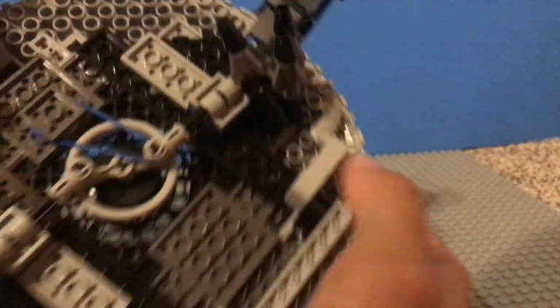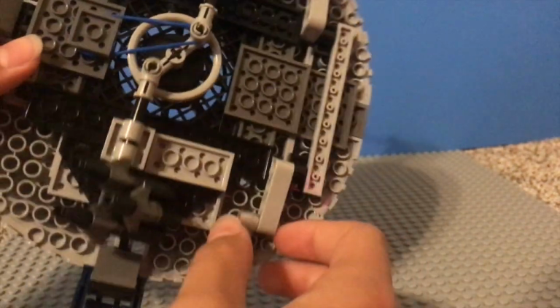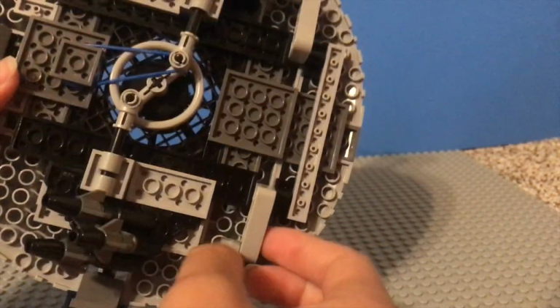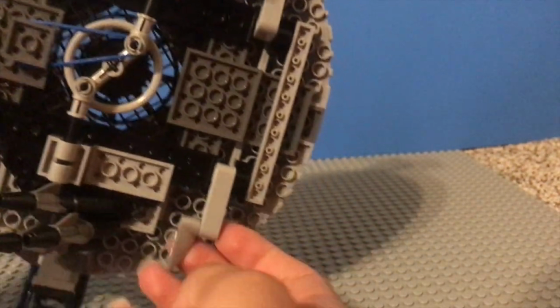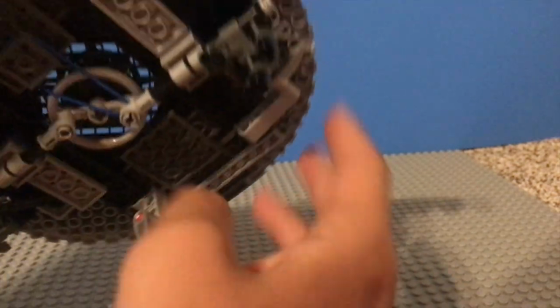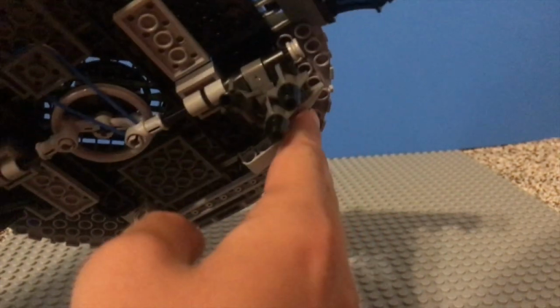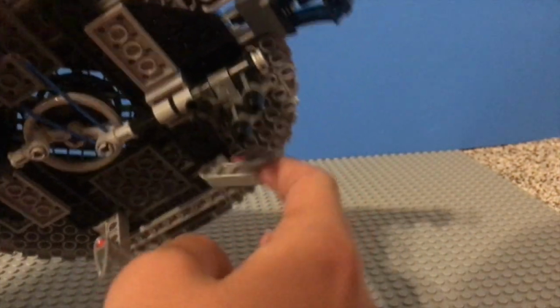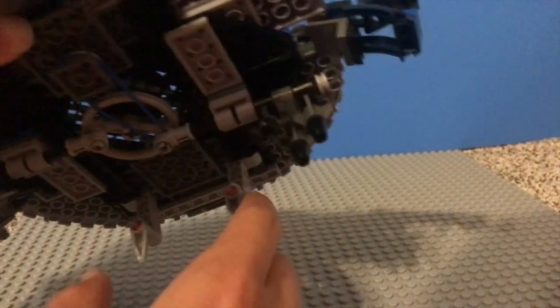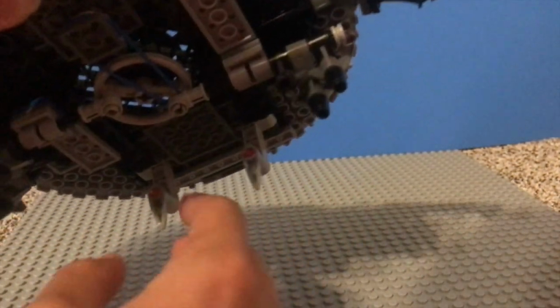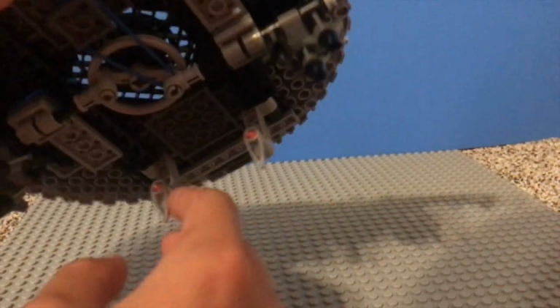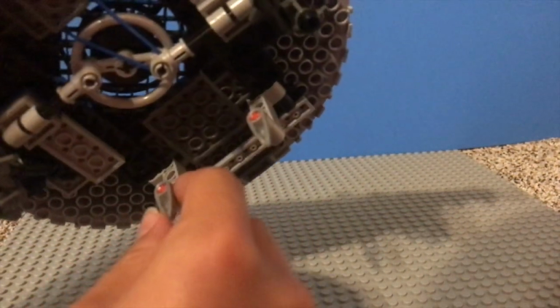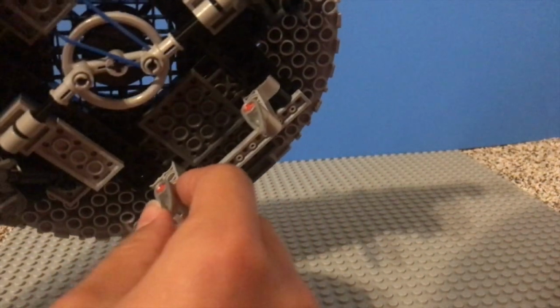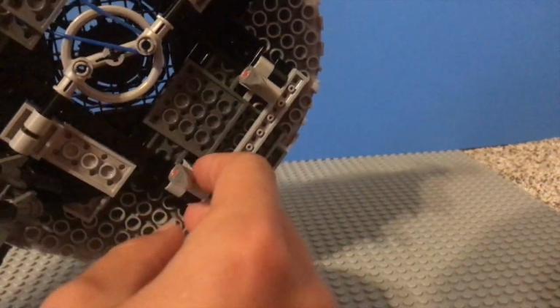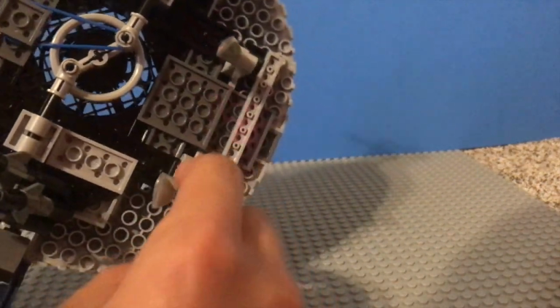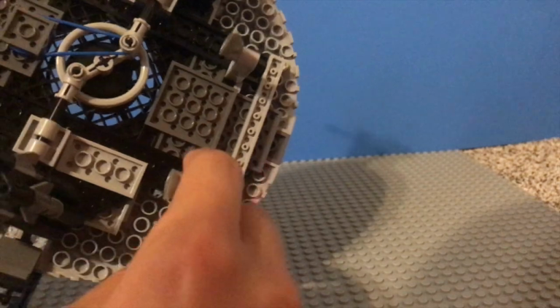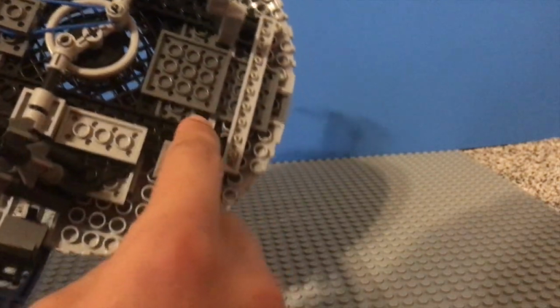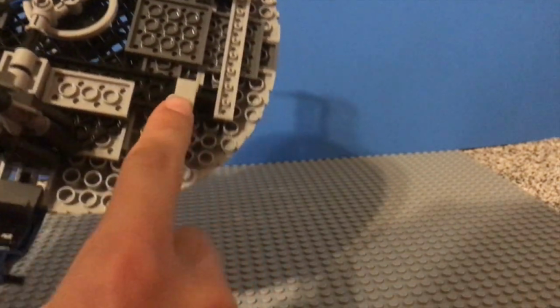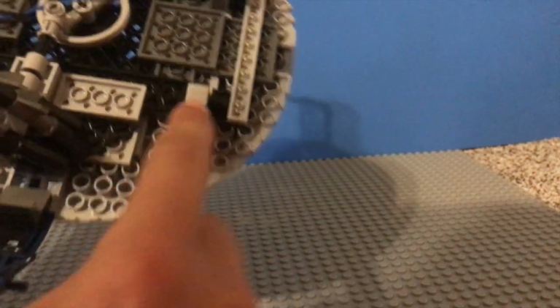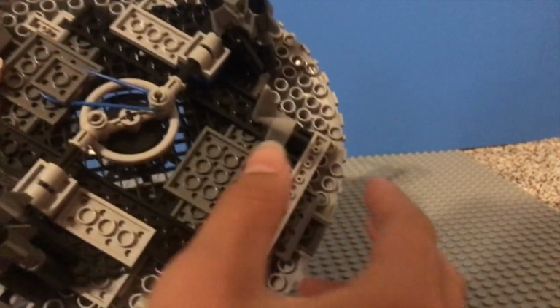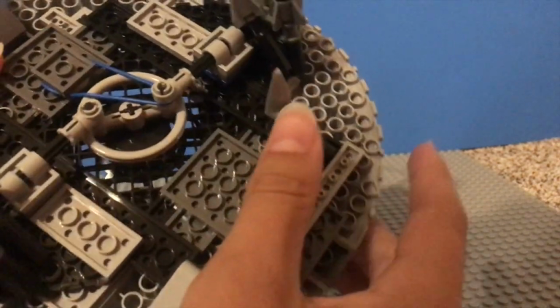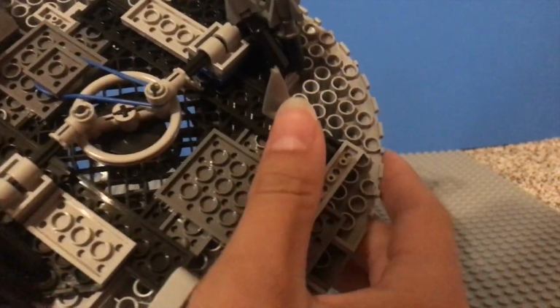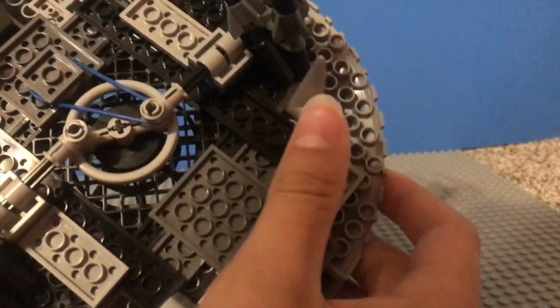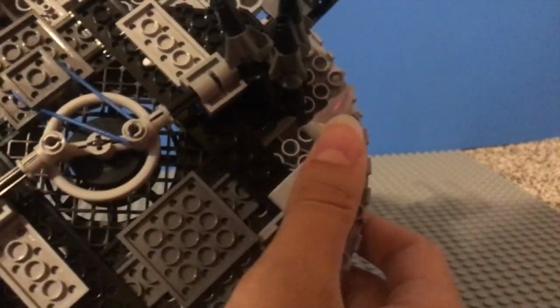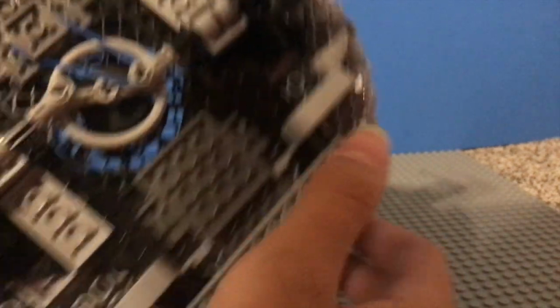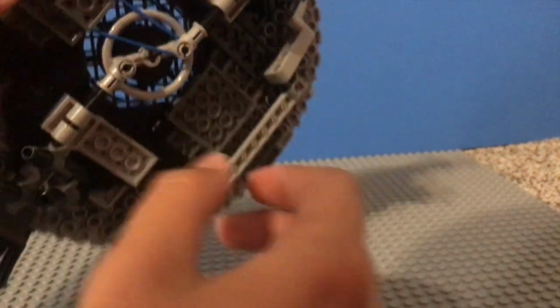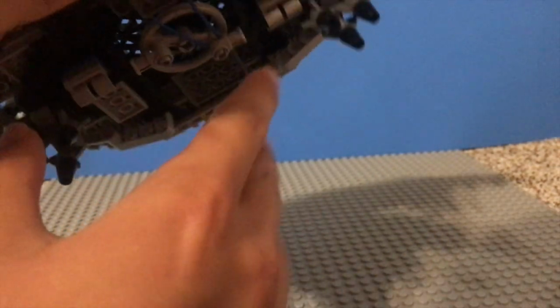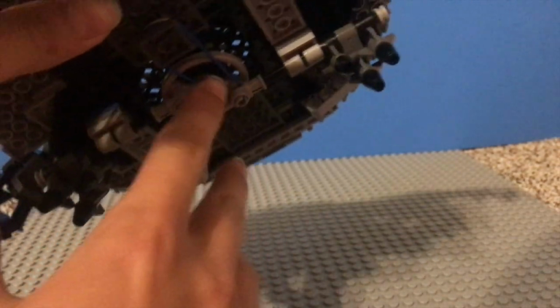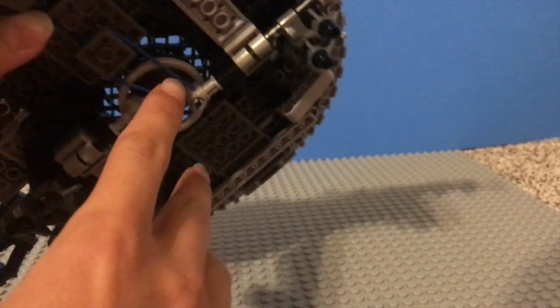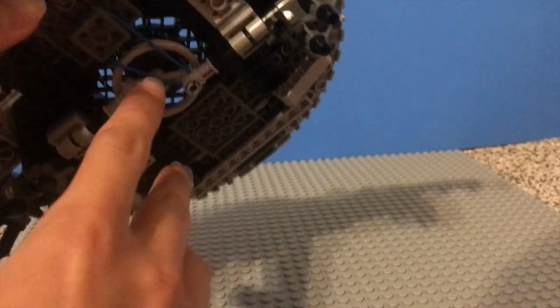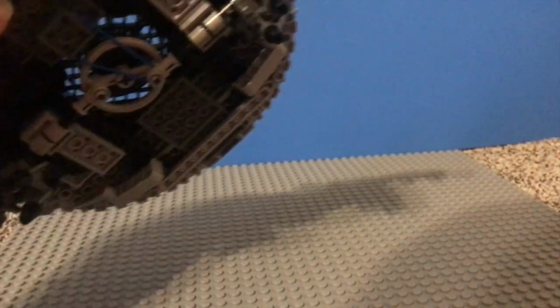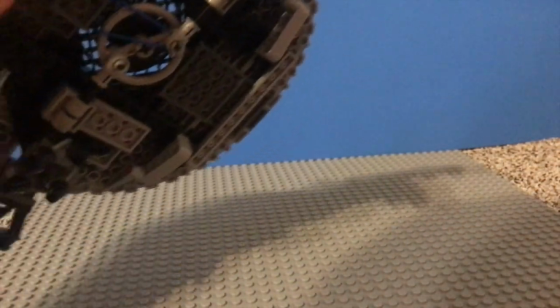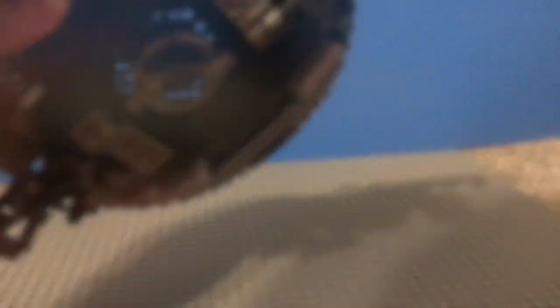On the bottom in the back, we have two more of these landing gear things that fold down with these claws. Again, really nice that there's retractable landing gear — I wish they would do that on way more sets. And then here we have the main play feature of this set. So let's look at that now.